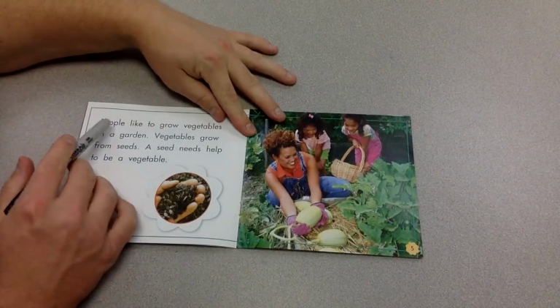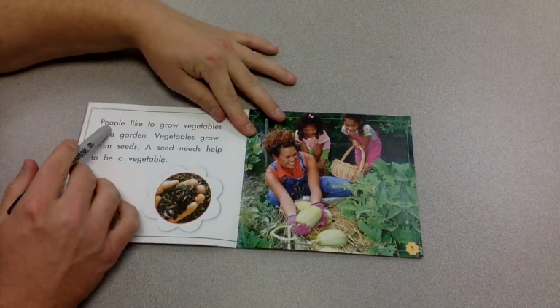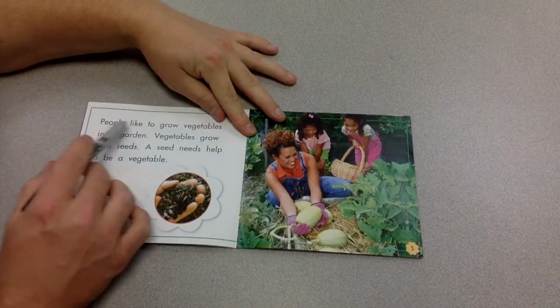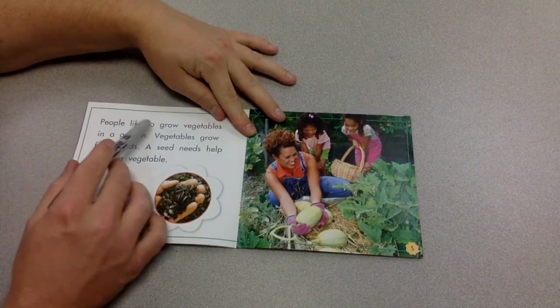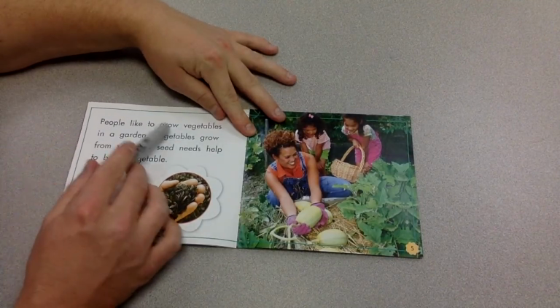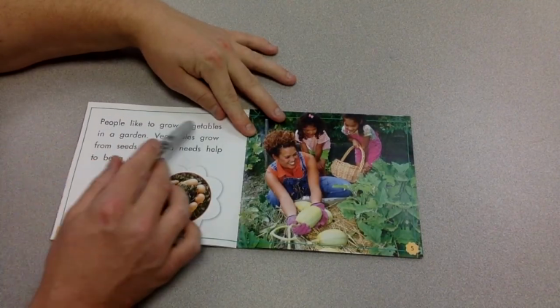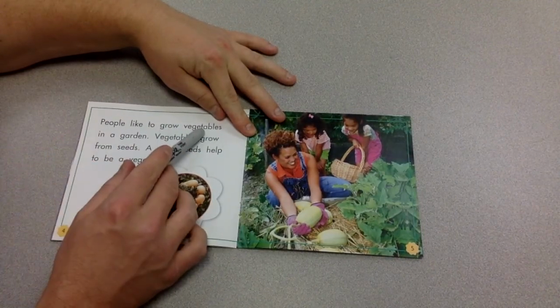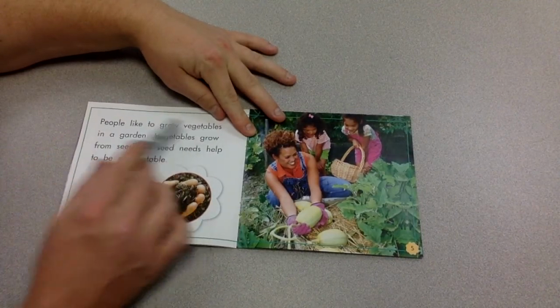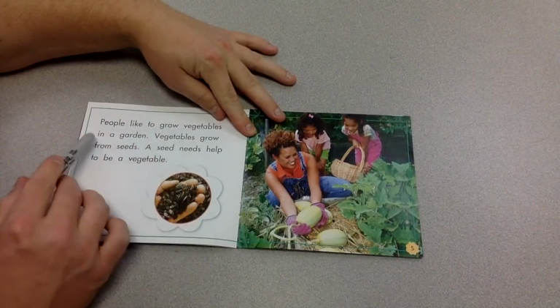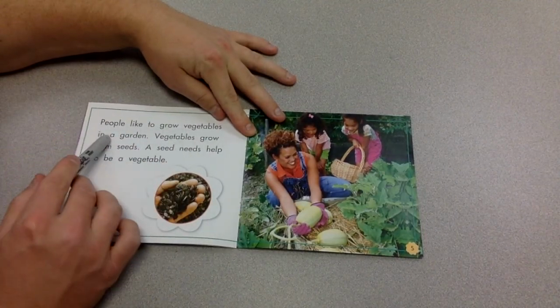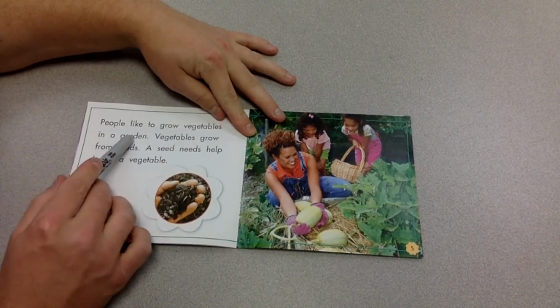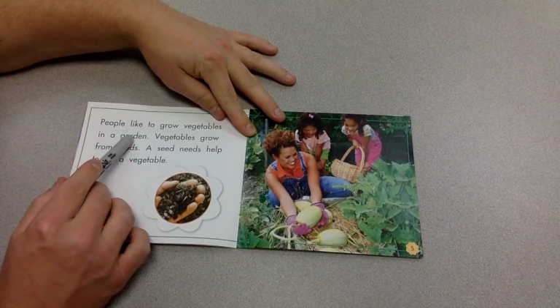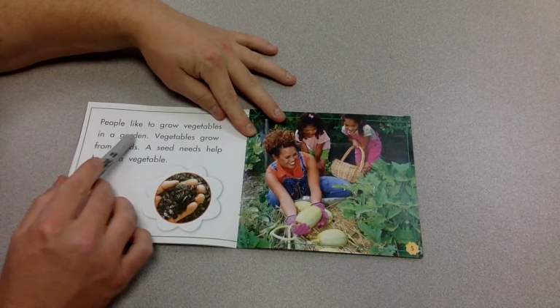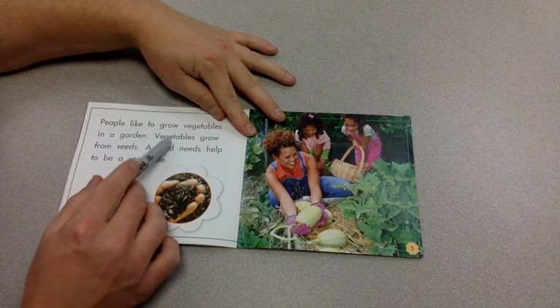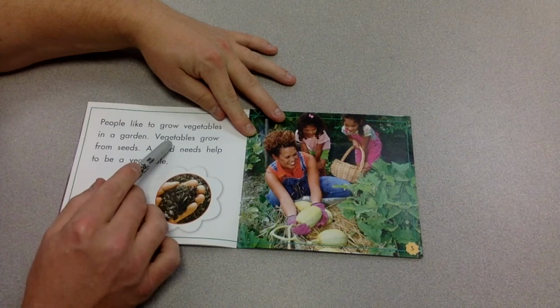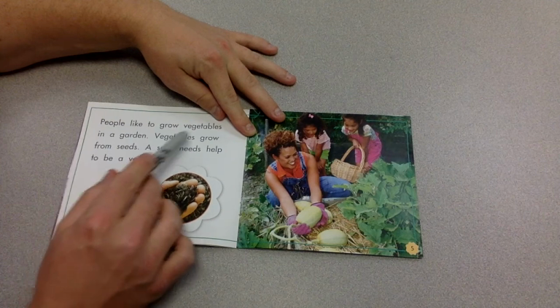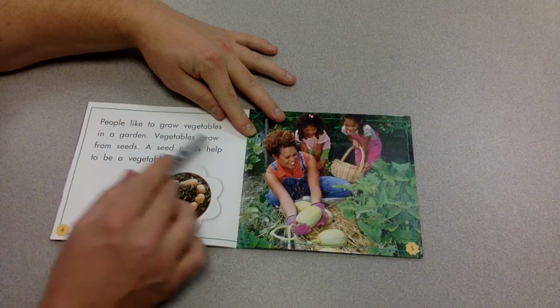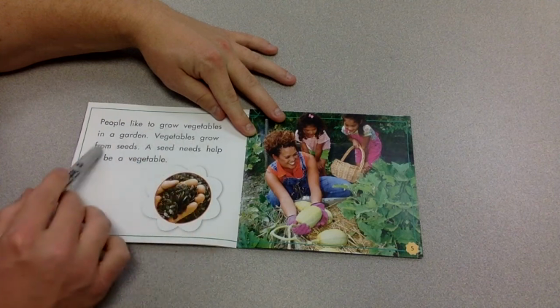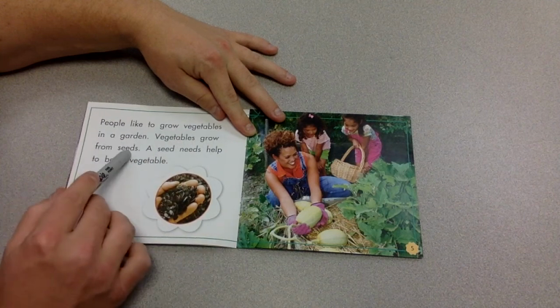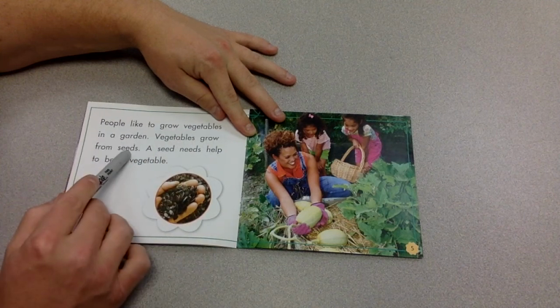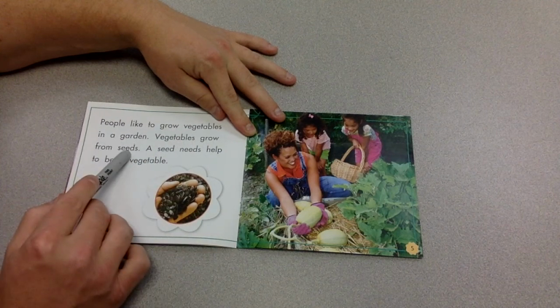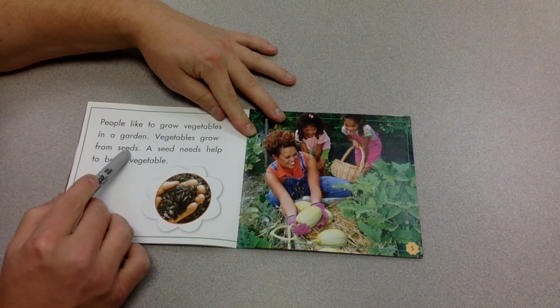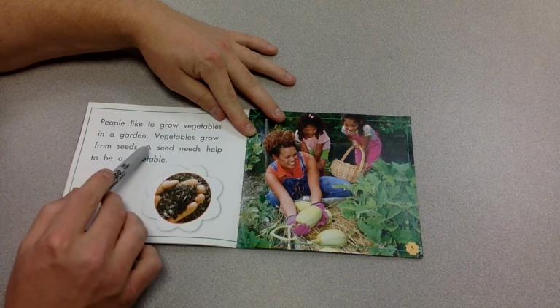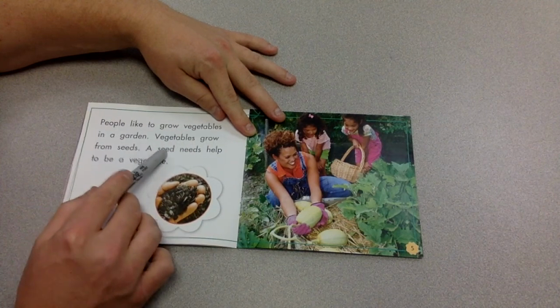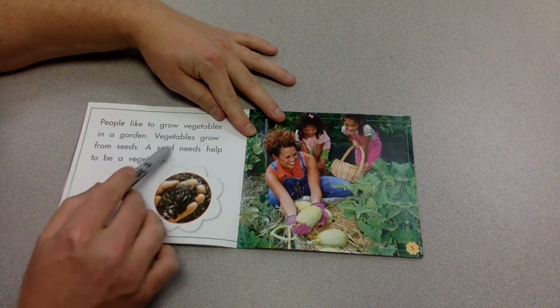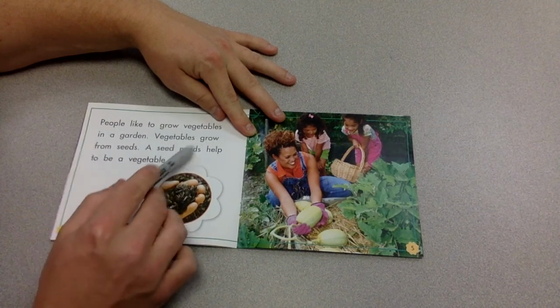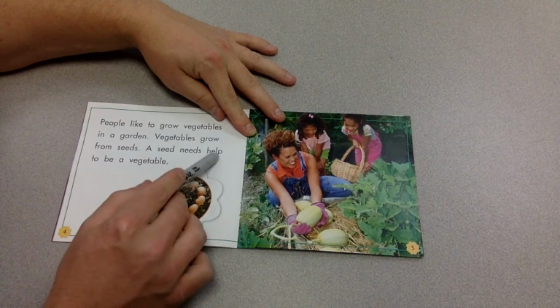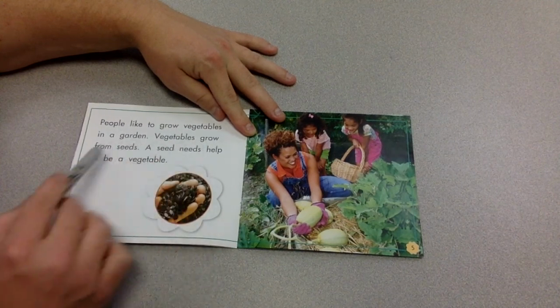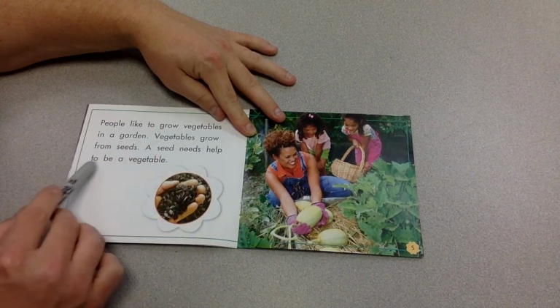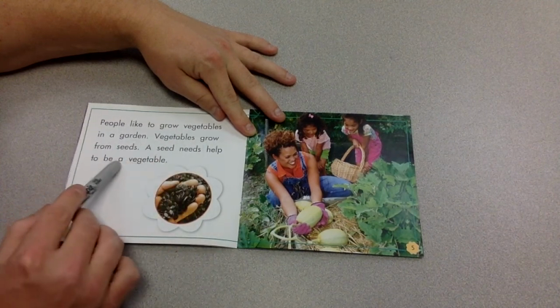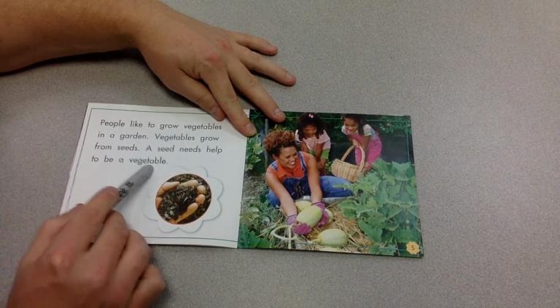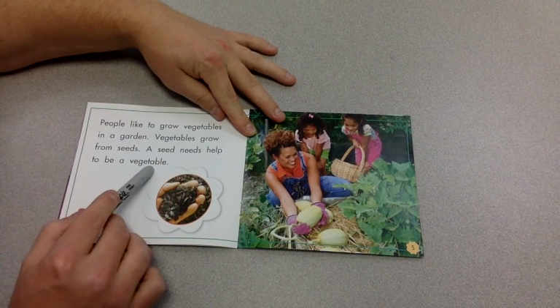People like to grow vegetables in a garden. Vegetables grow from seeds. A seed needs help to be a vegetable.